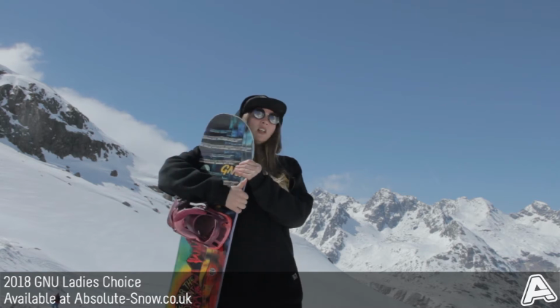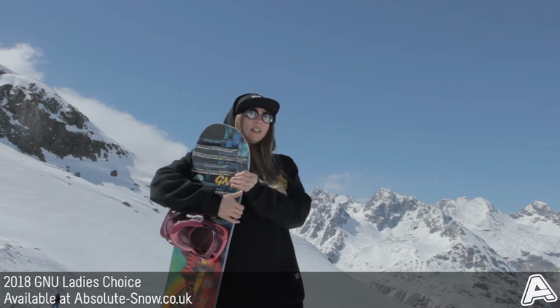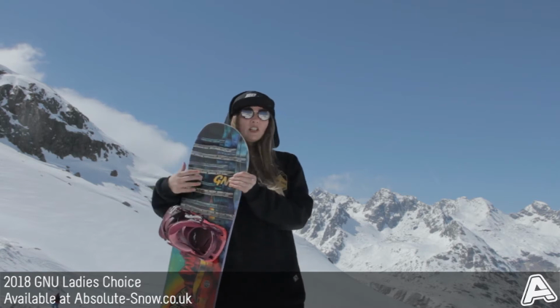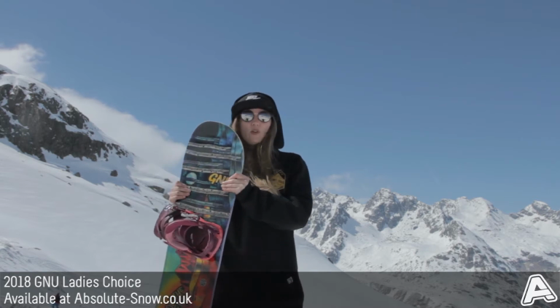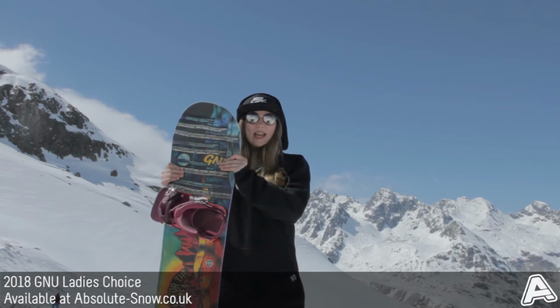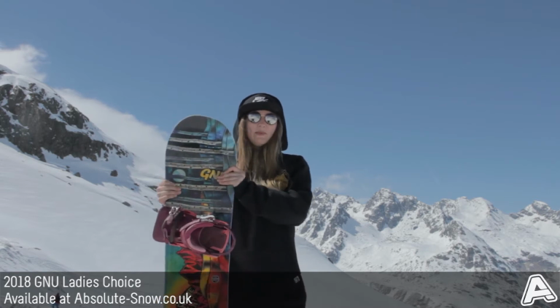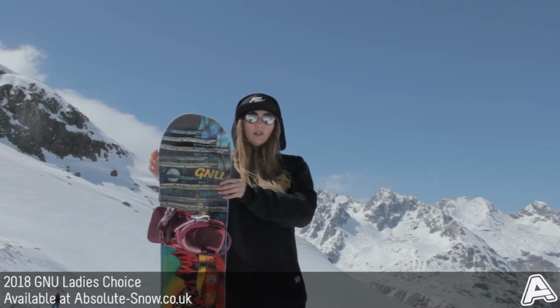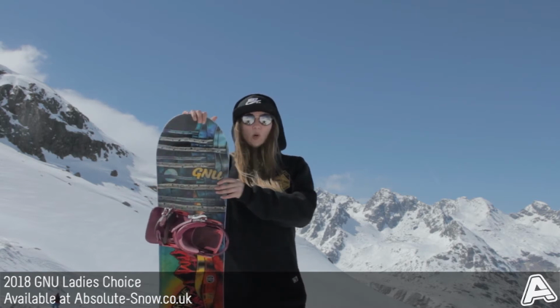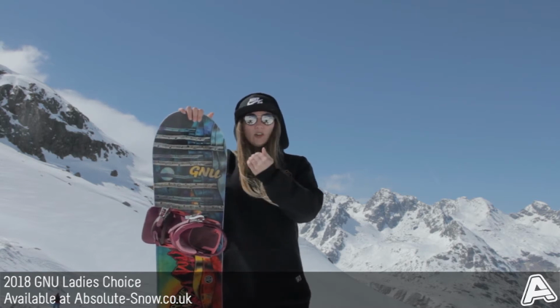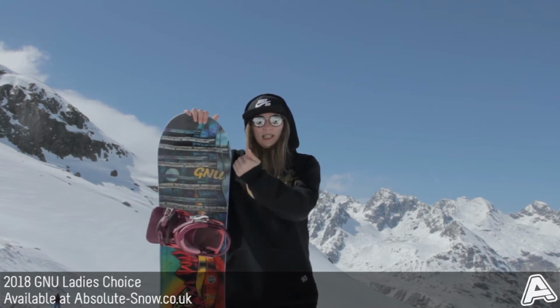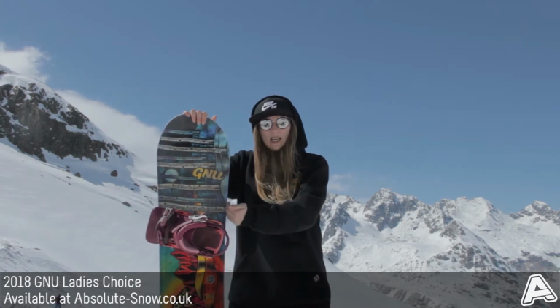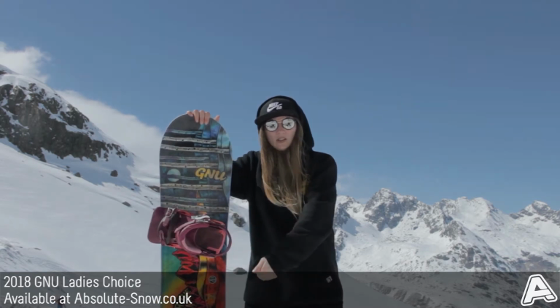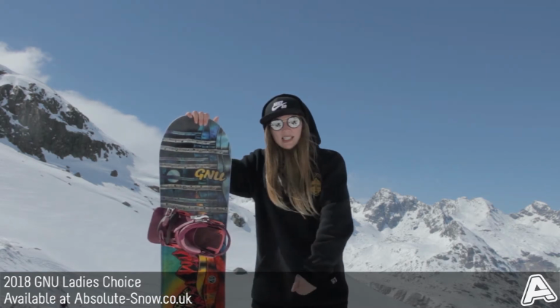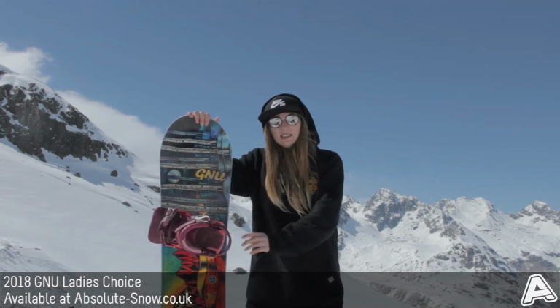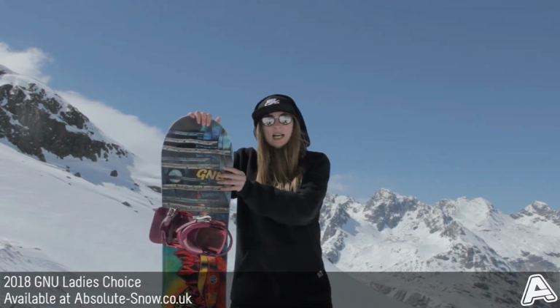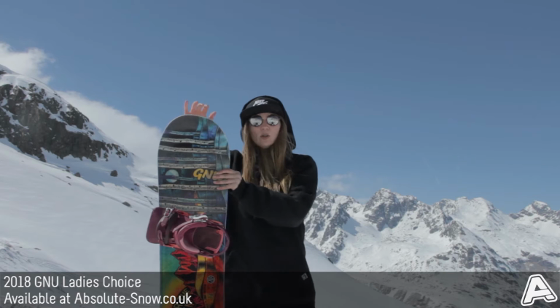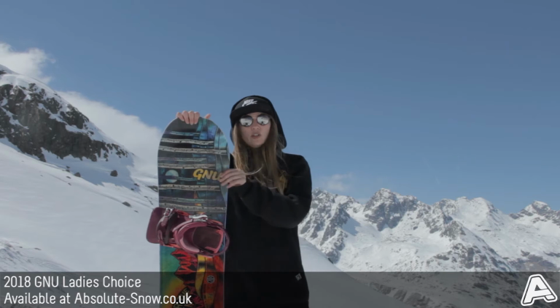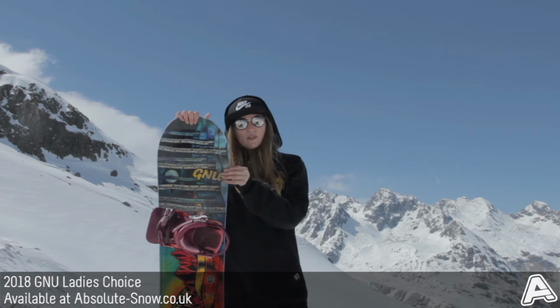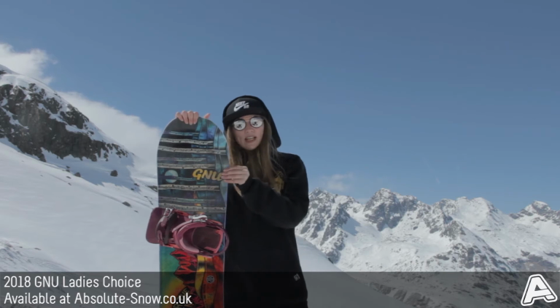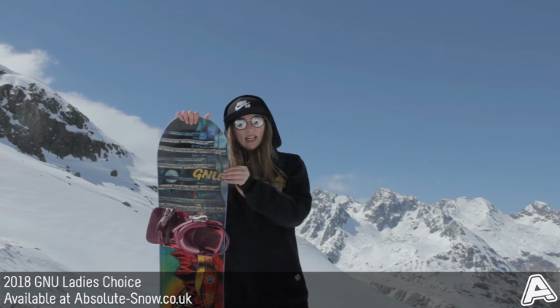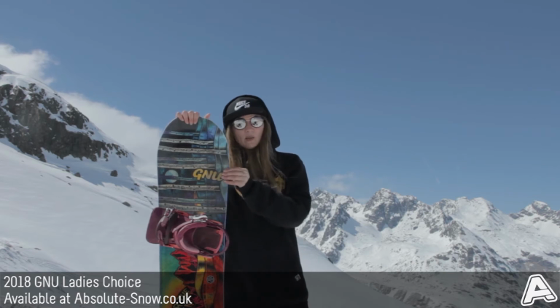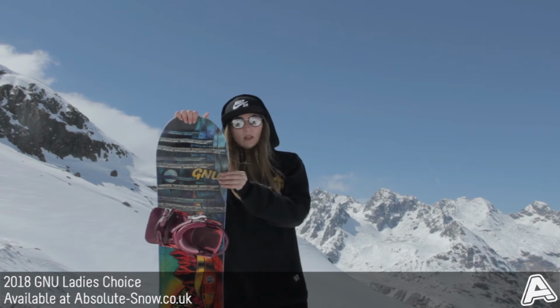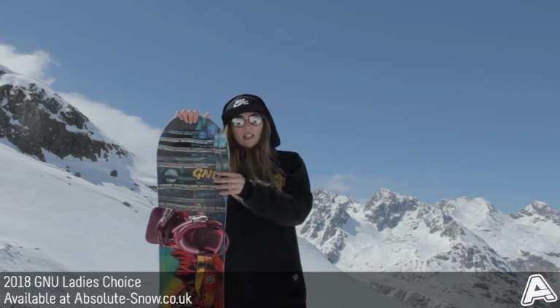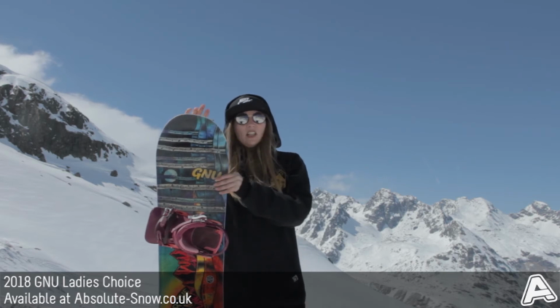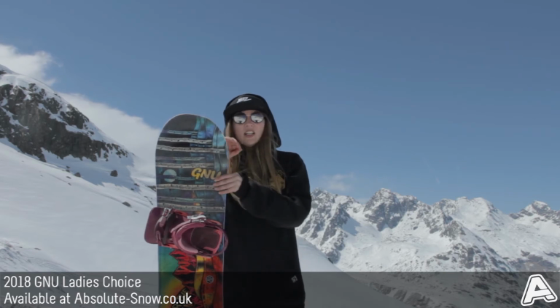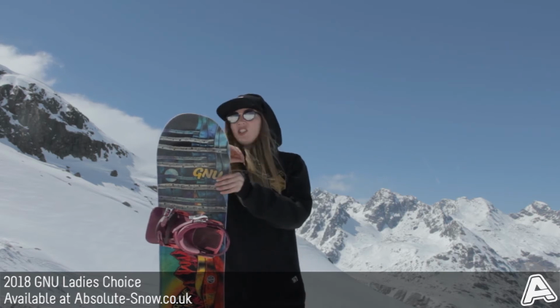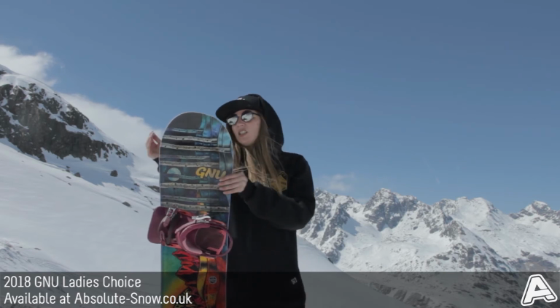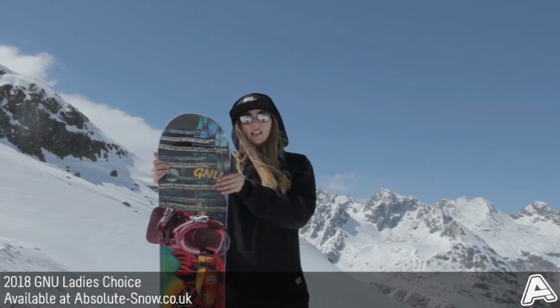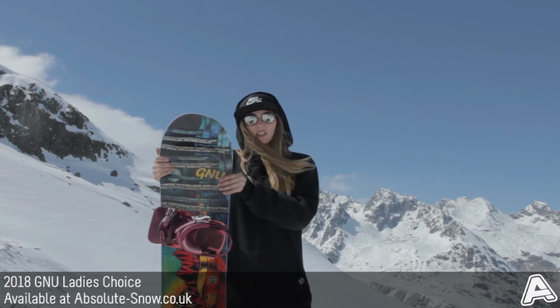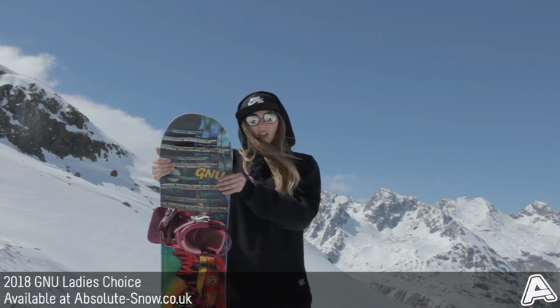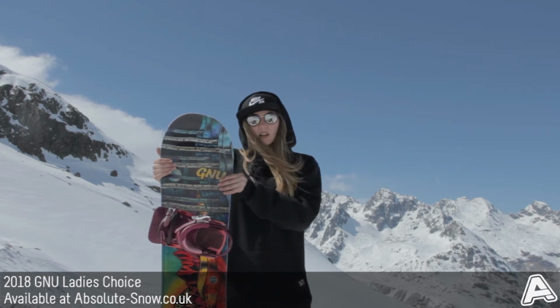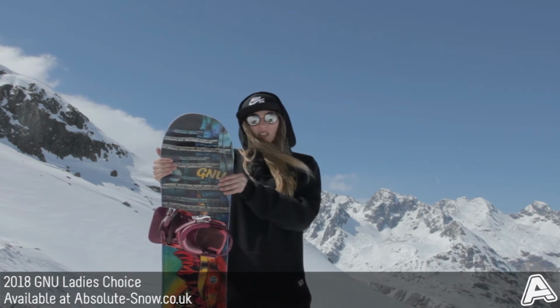As mentioned before, the asymmetry on this board: you've got a deeper heel side cut and also softer flex on the heel as well, so that your turns are just as easy as the toe side ones.